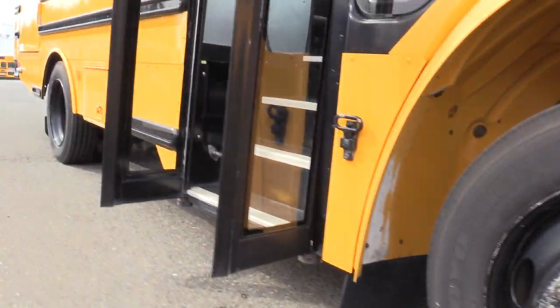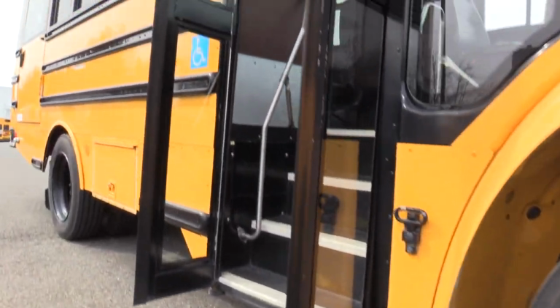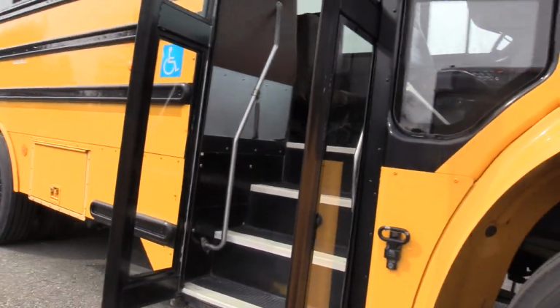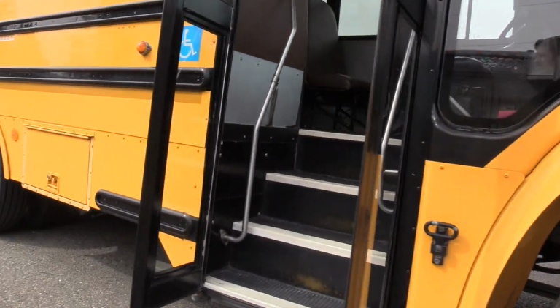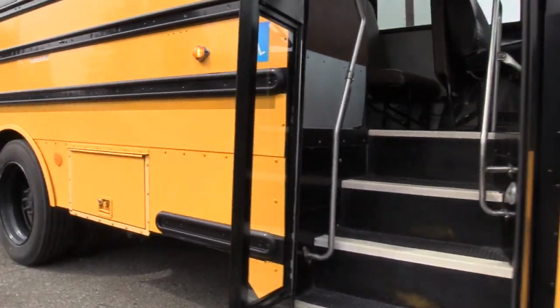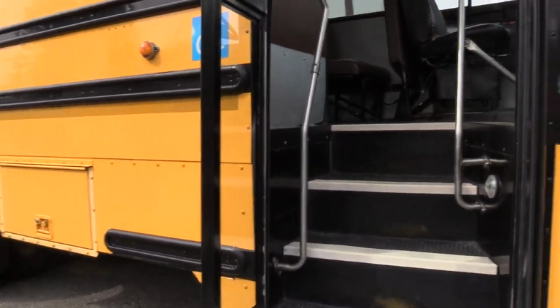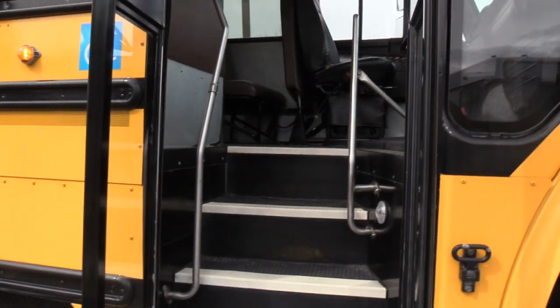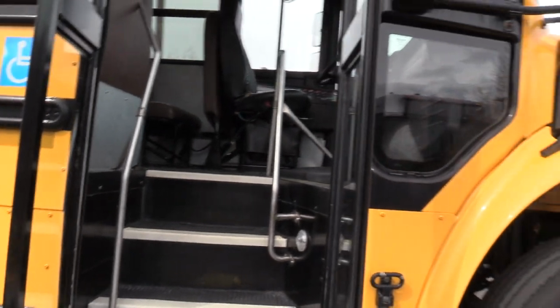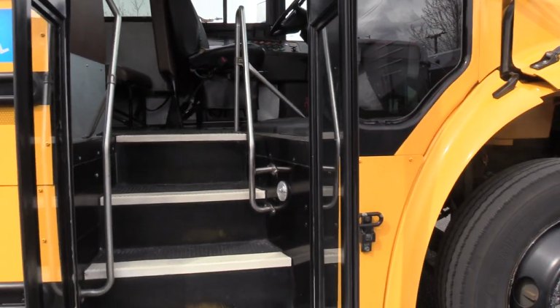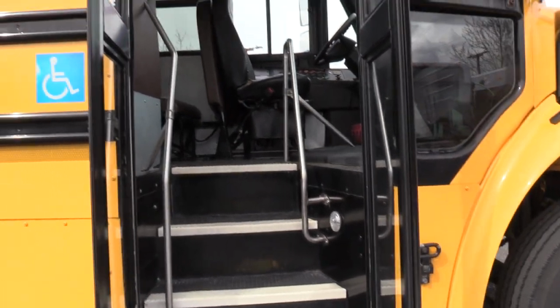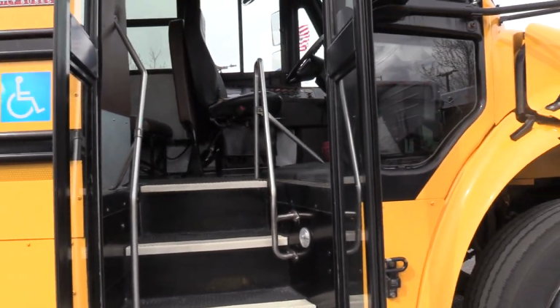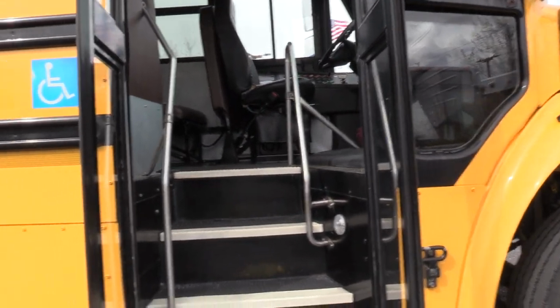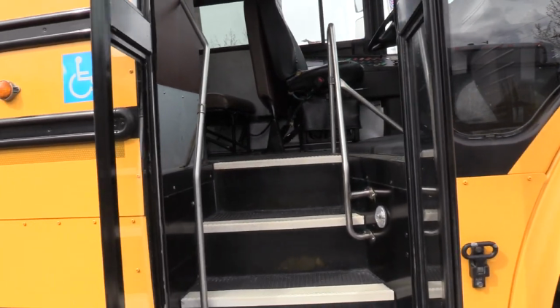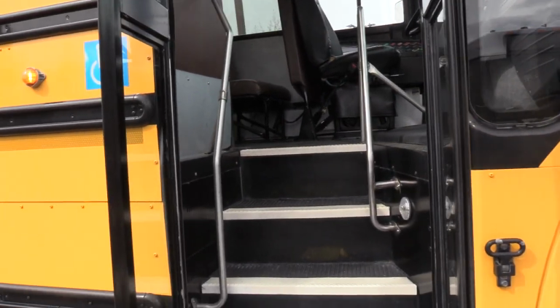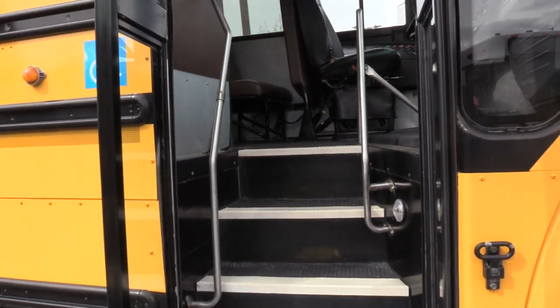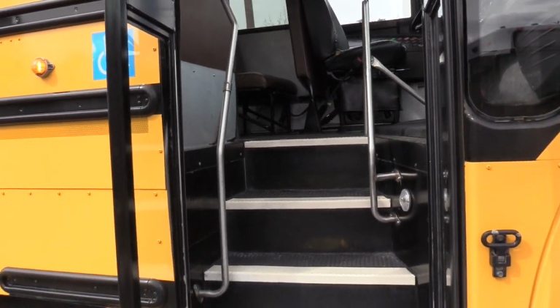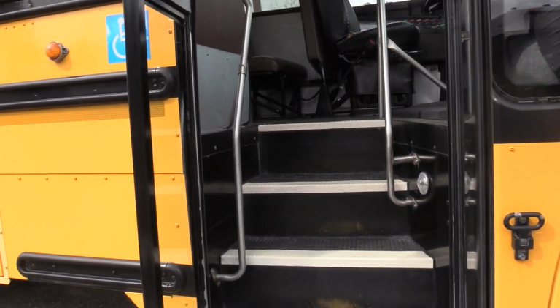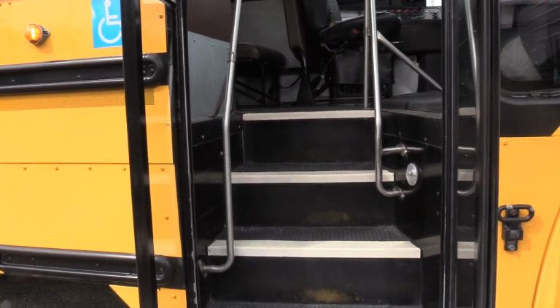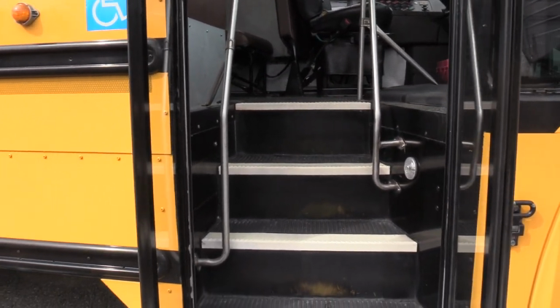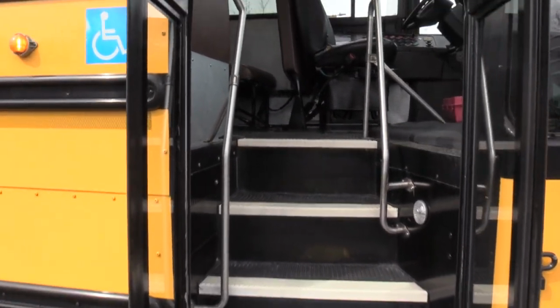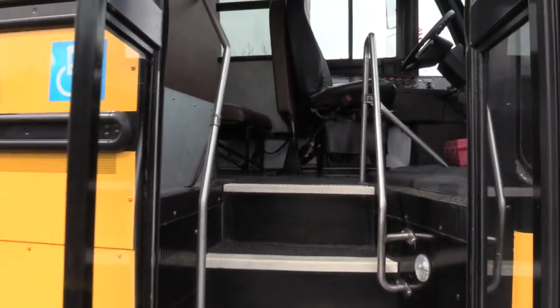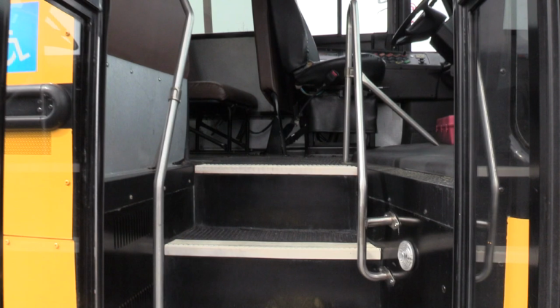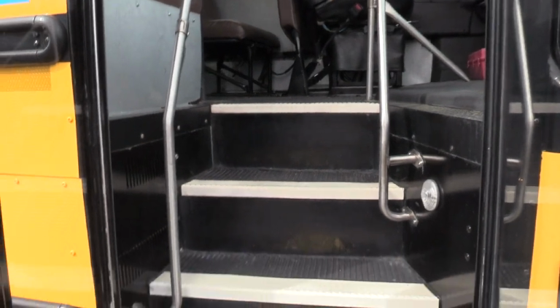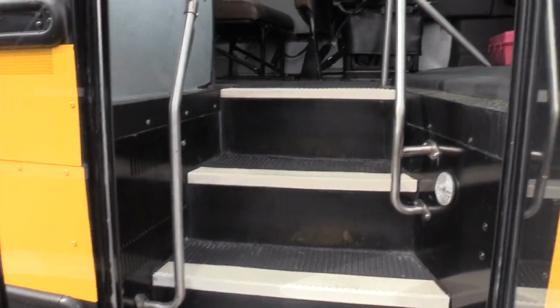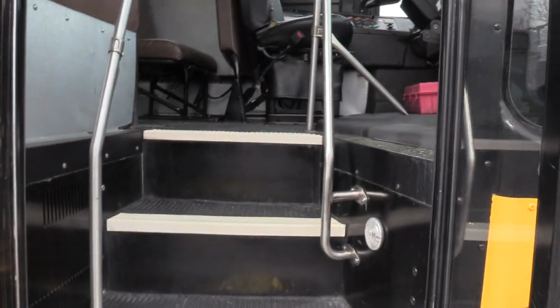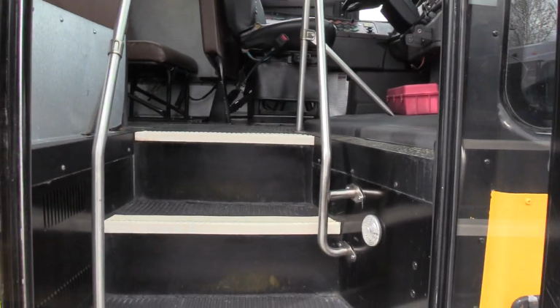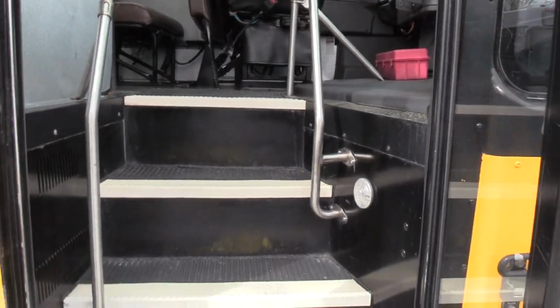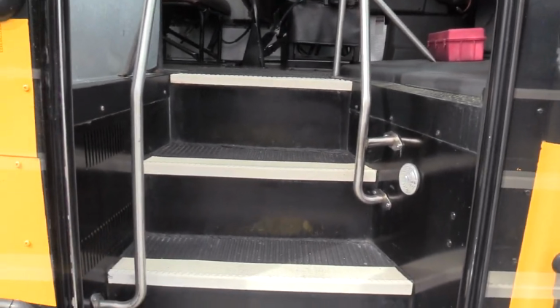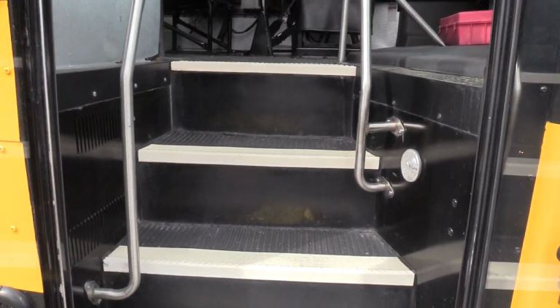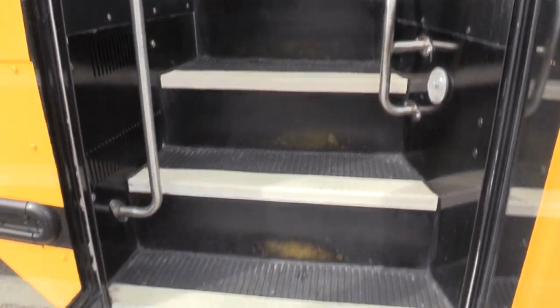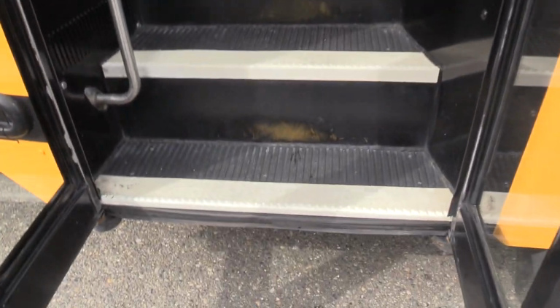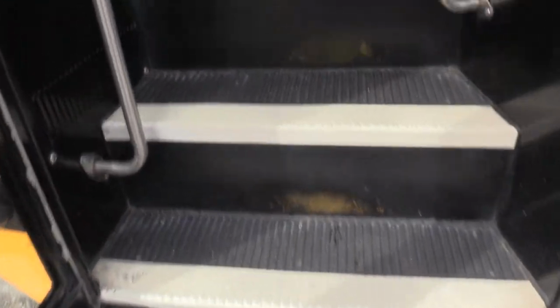Coming on inside, we have your normal school bus air-operated bi-fold entry door. We have grab rails coming on inside, black rib aisleway stepway, and white step nosing.